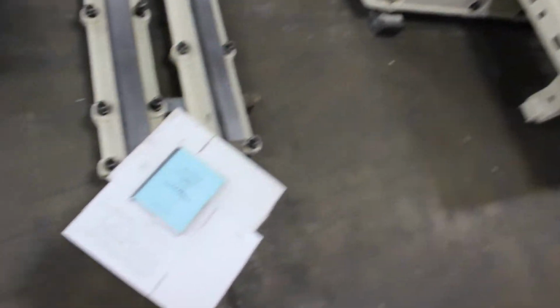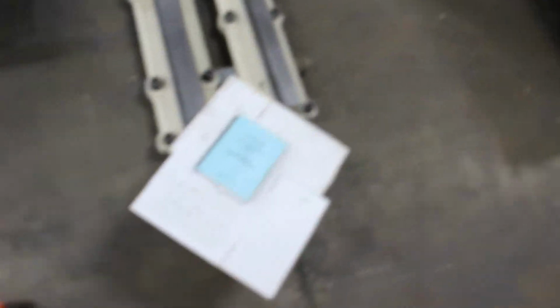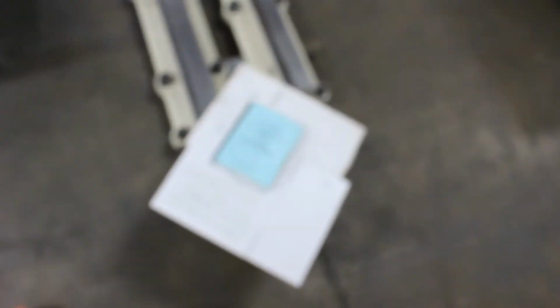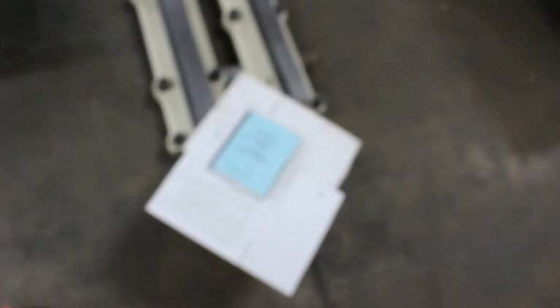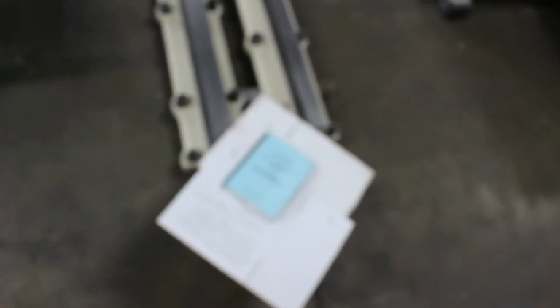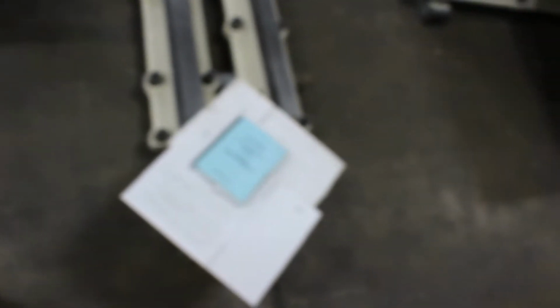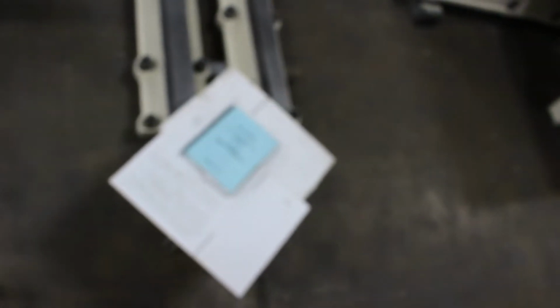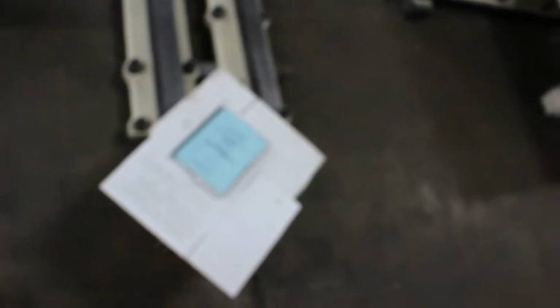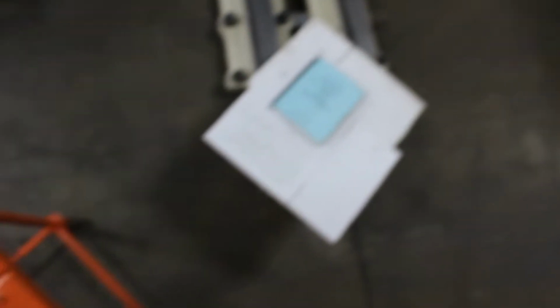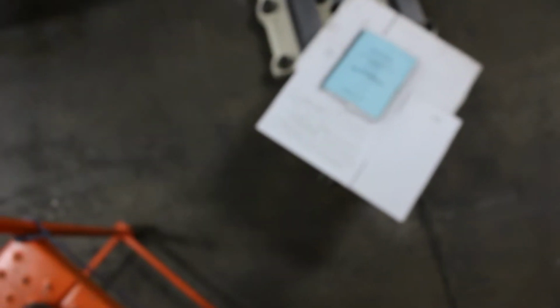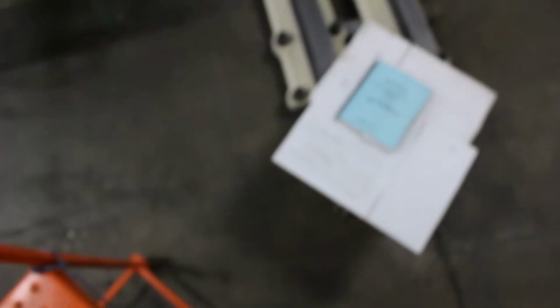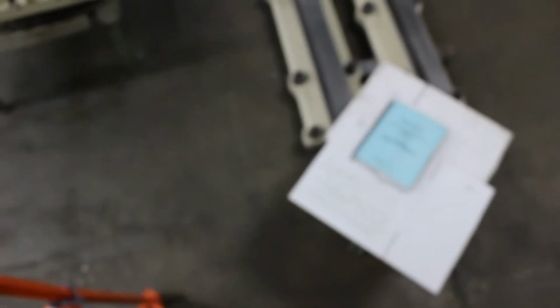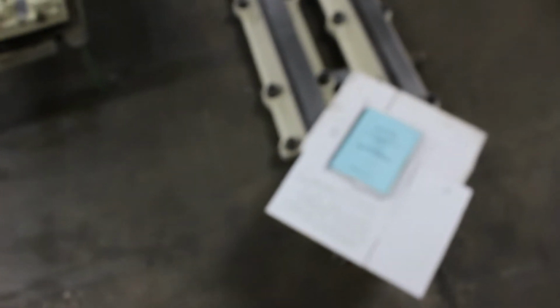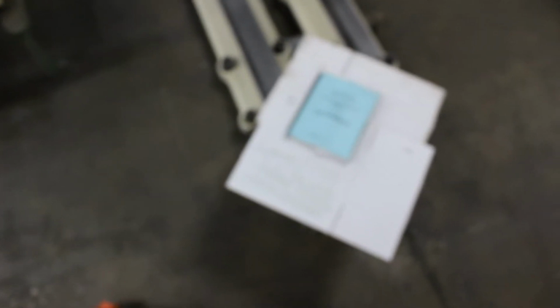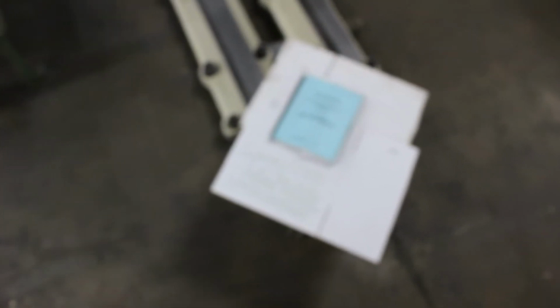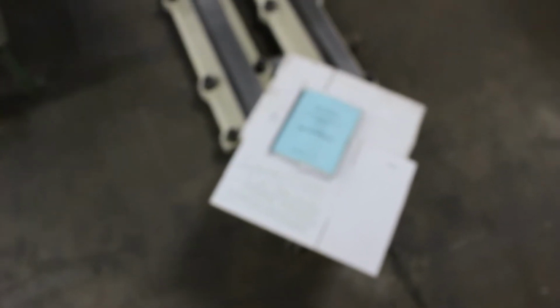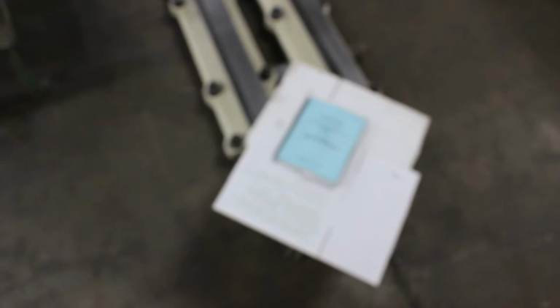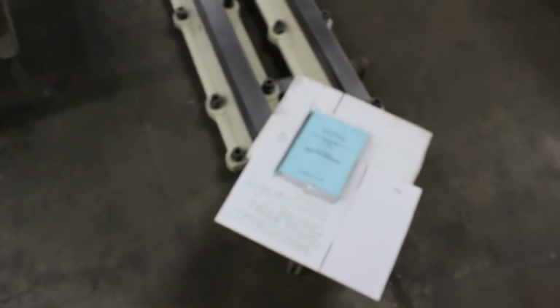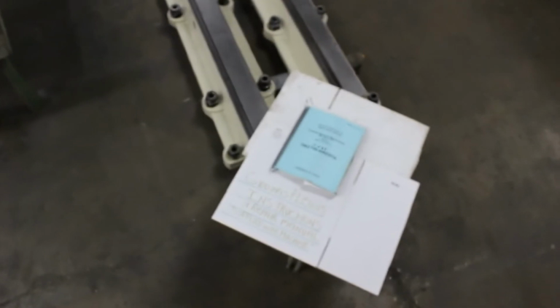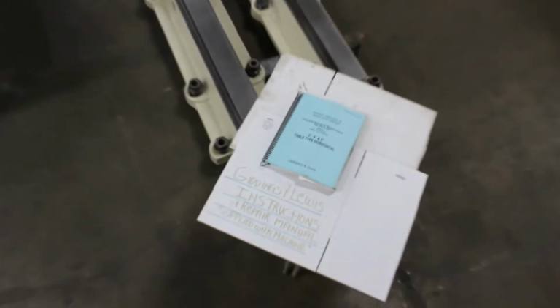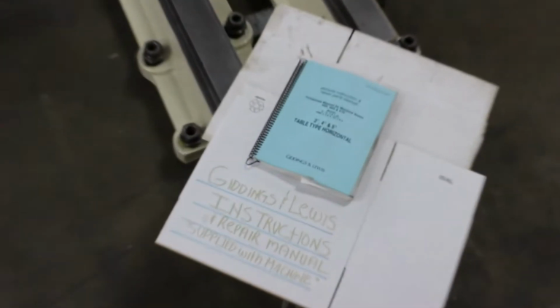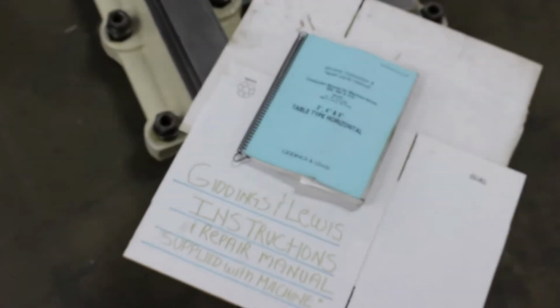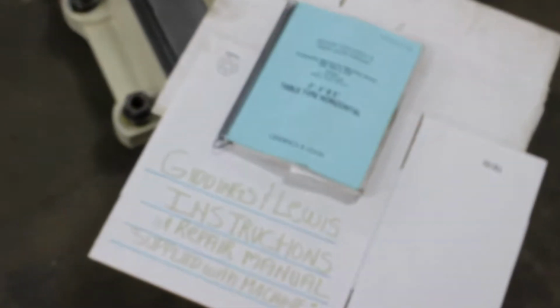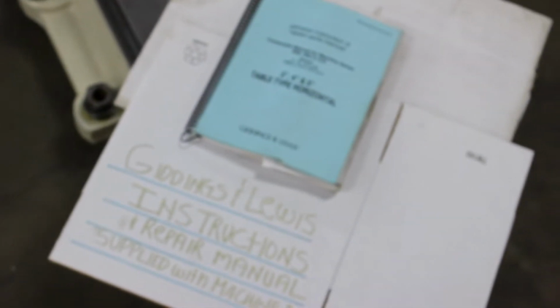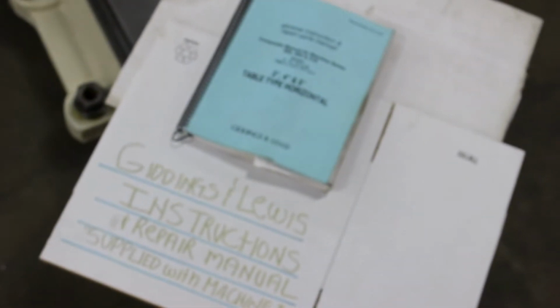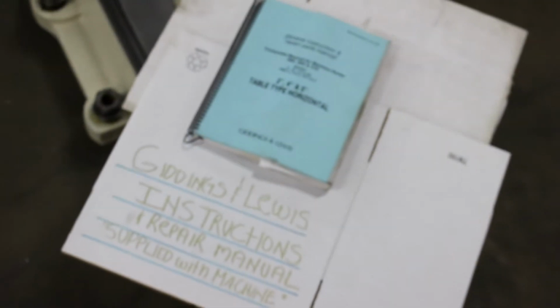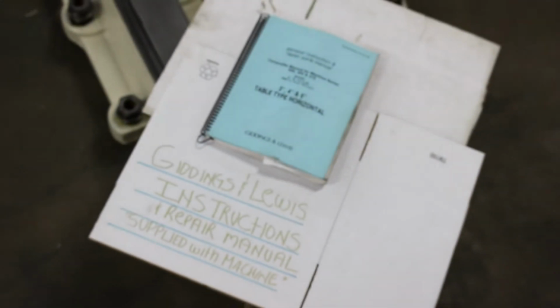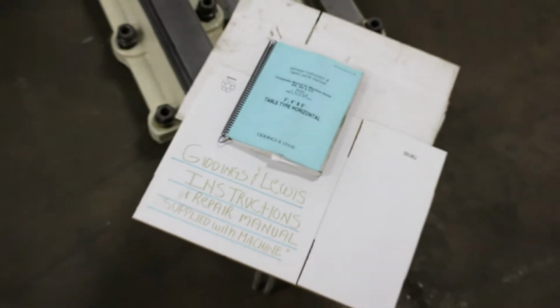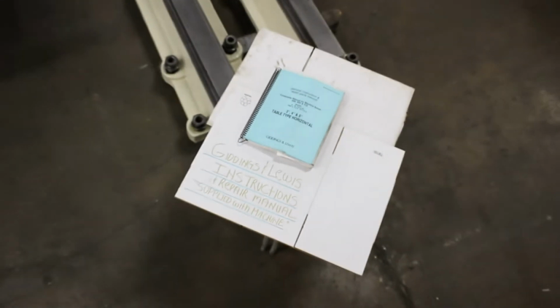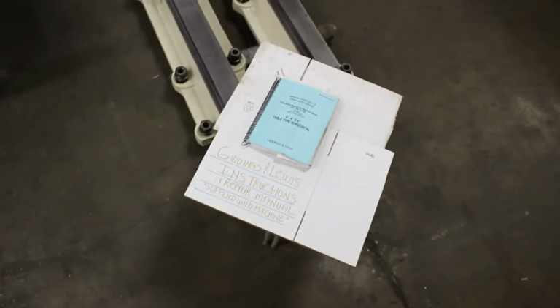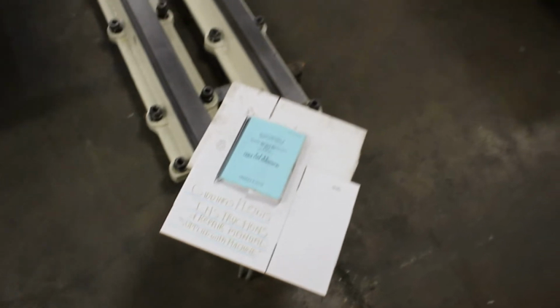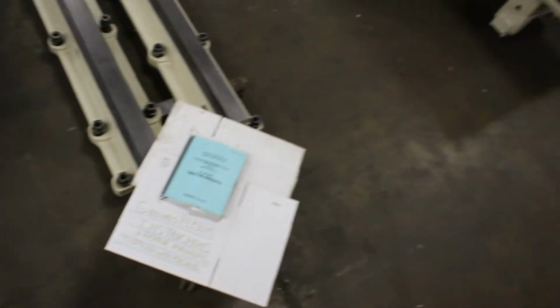Here's the books for the machine. Make sure that you ask us about the manuals on the machine.